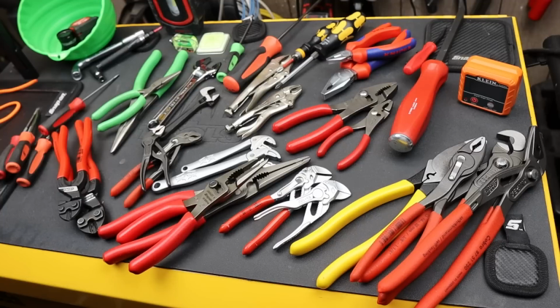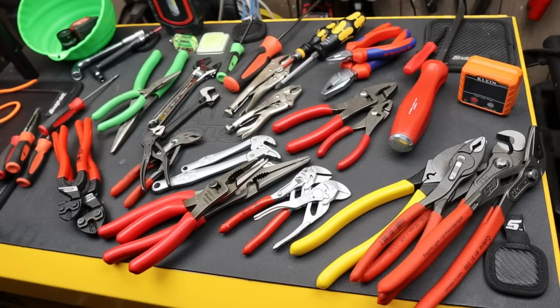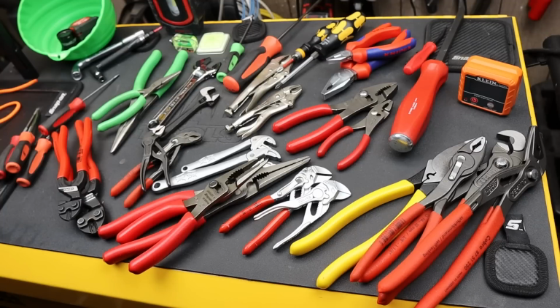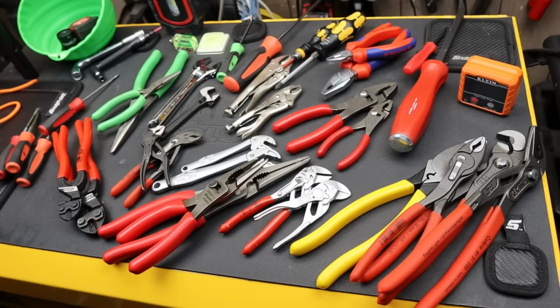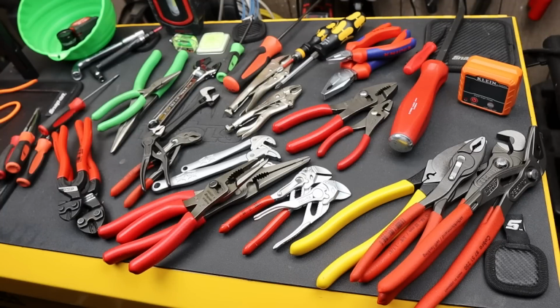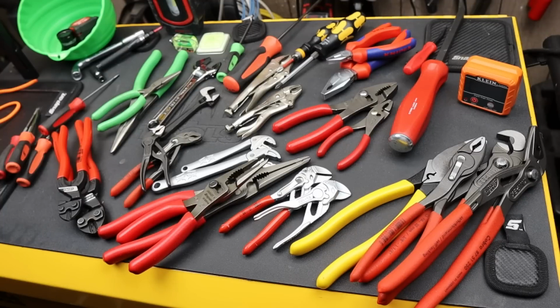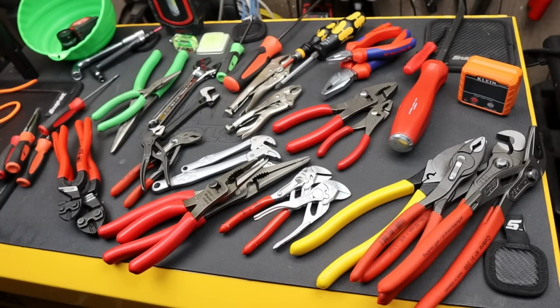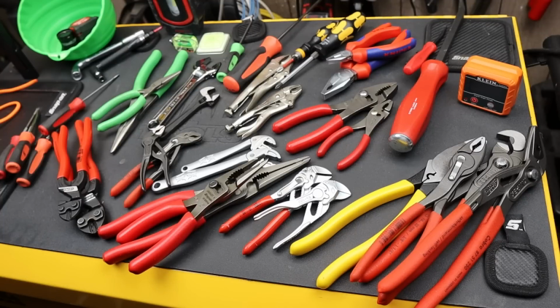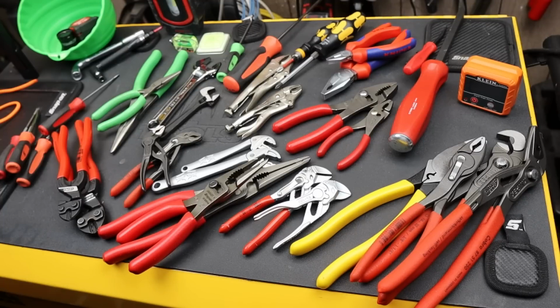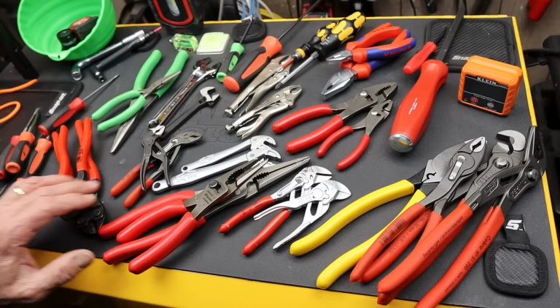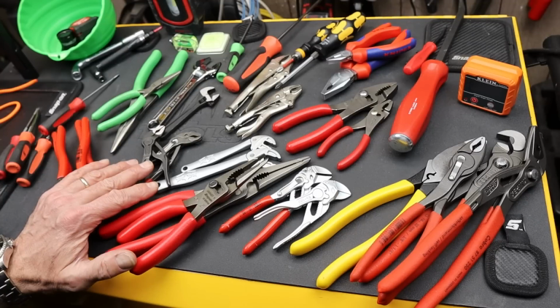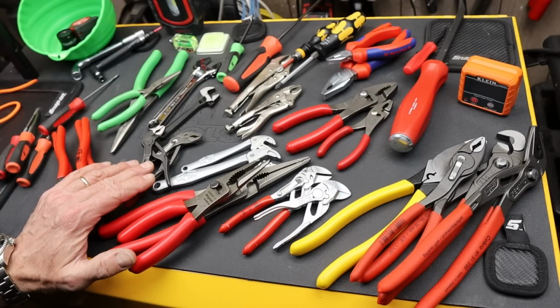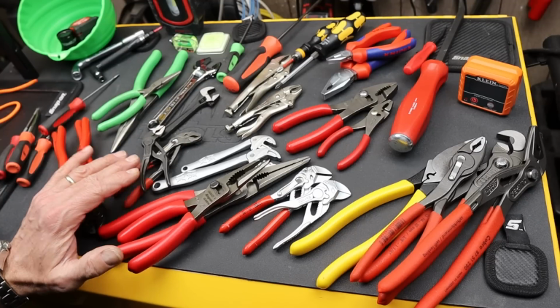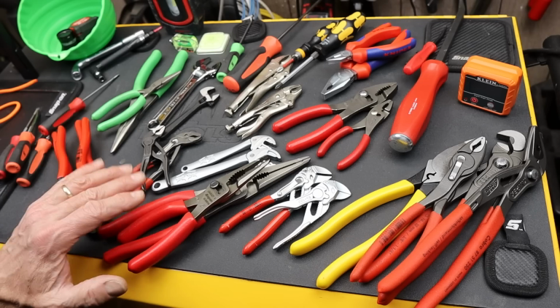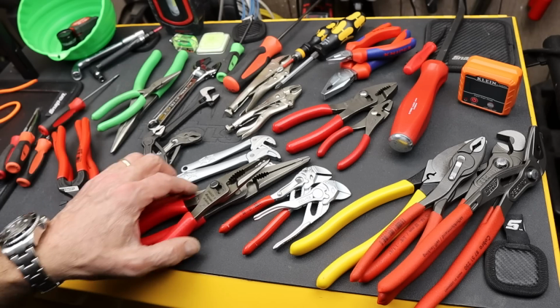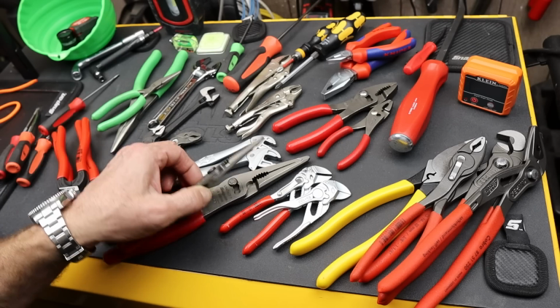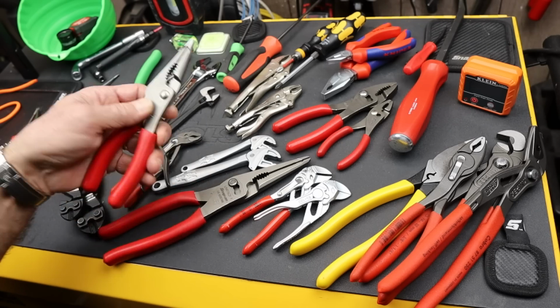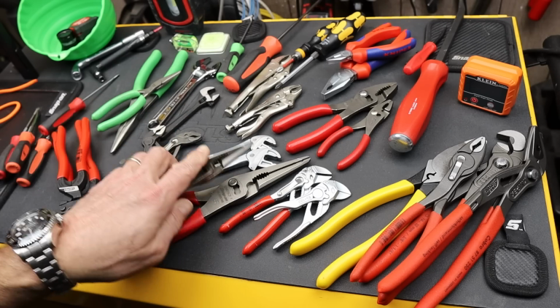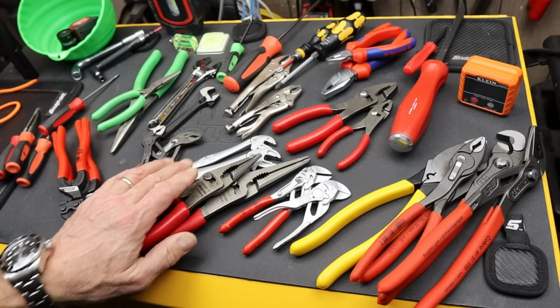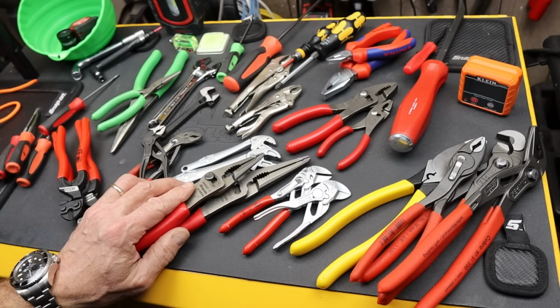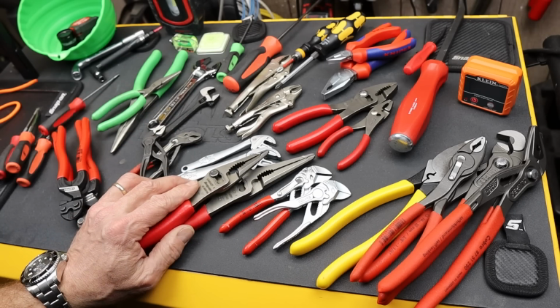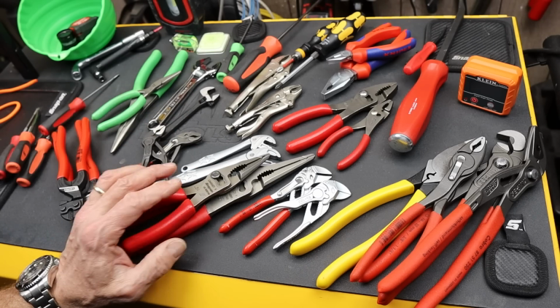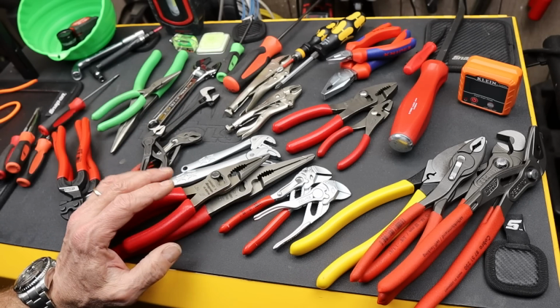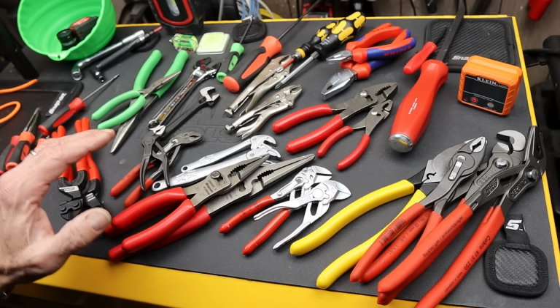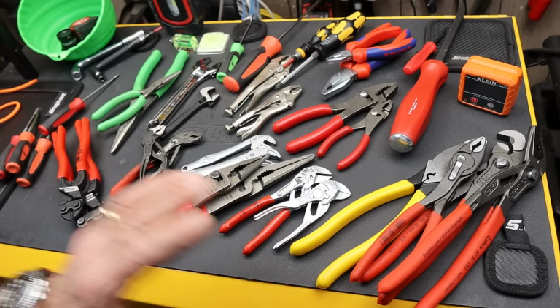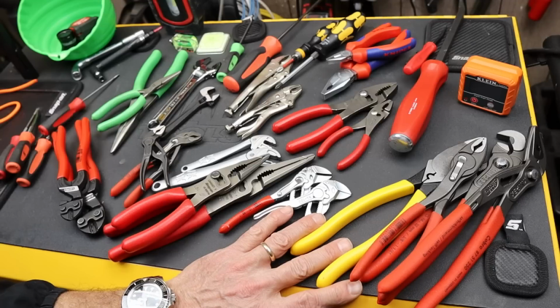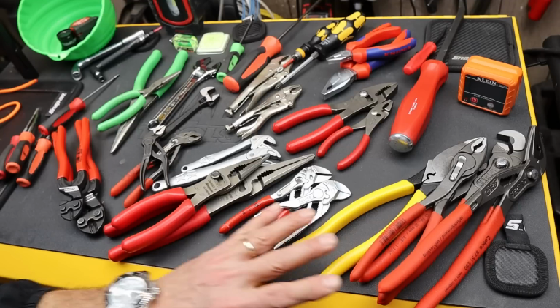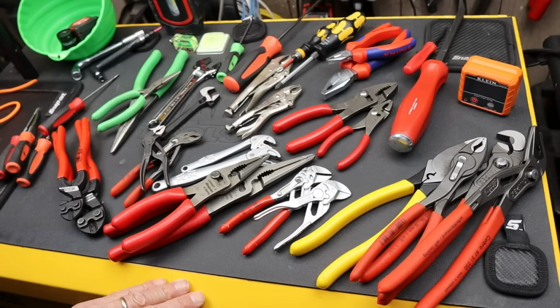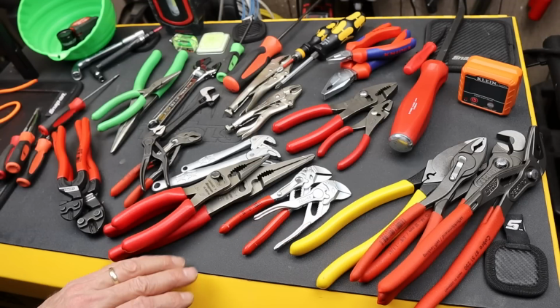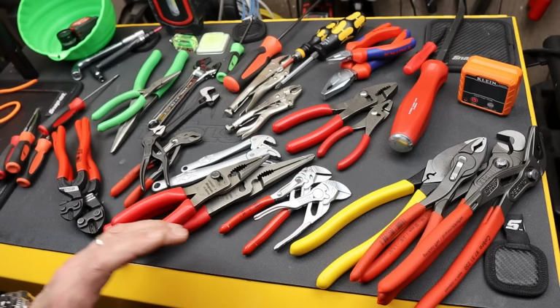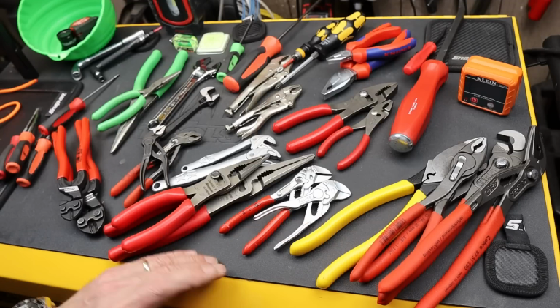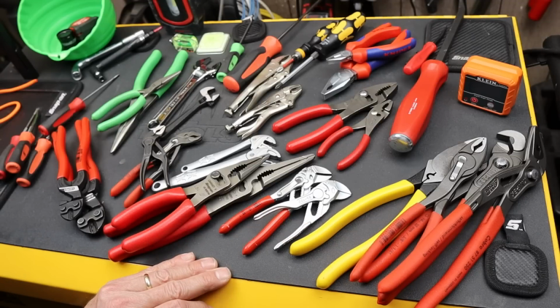Howdy folks, Doc here with Last Best Tool. This is kind of like a 'honey I shrunk the tools' video. What I'd like to do is show you what I think are multiple layers of shrinking and then a couple of tools that I wish were shrunk even further.